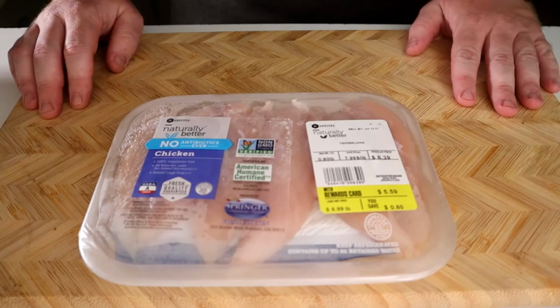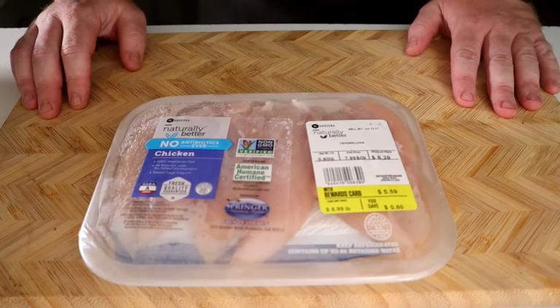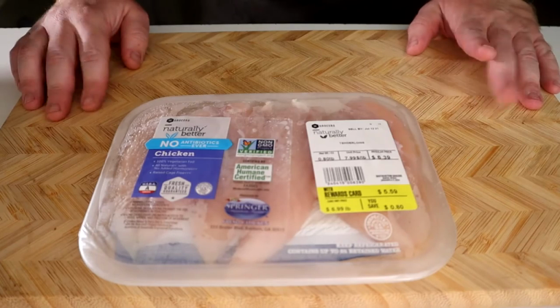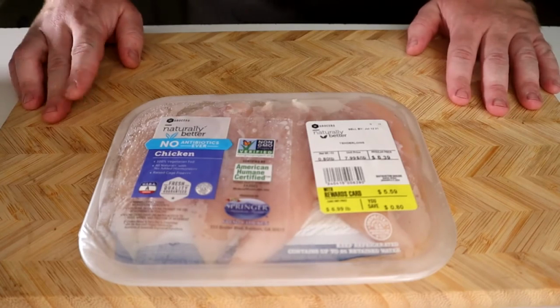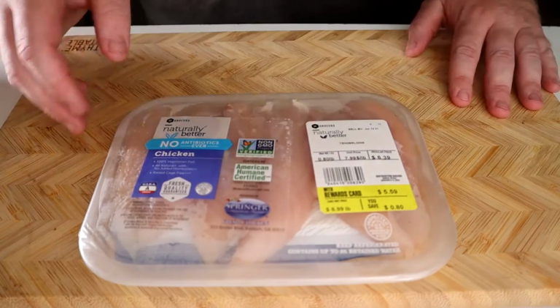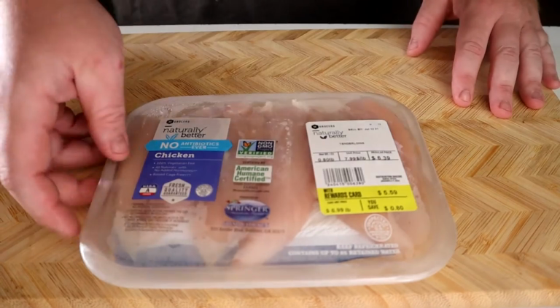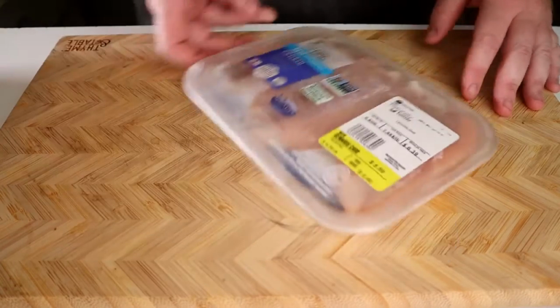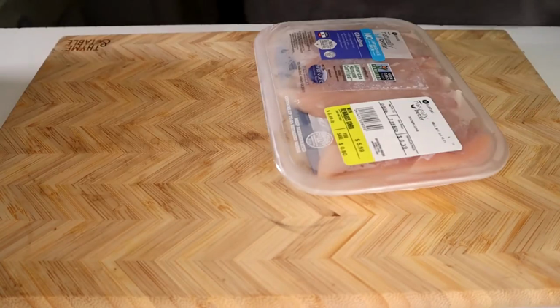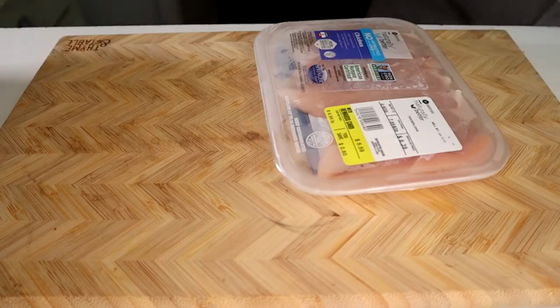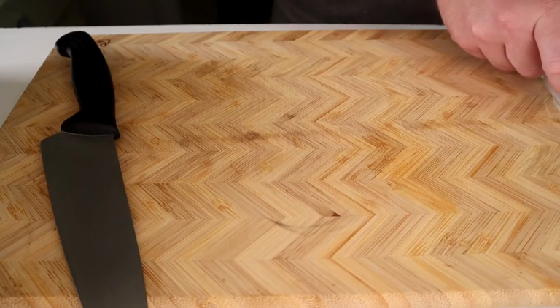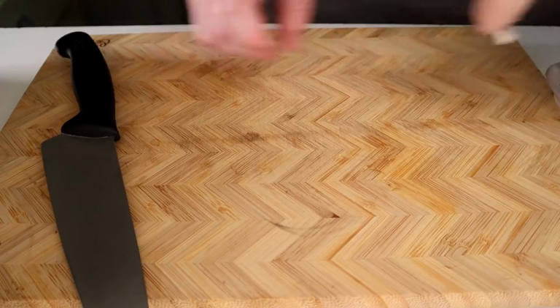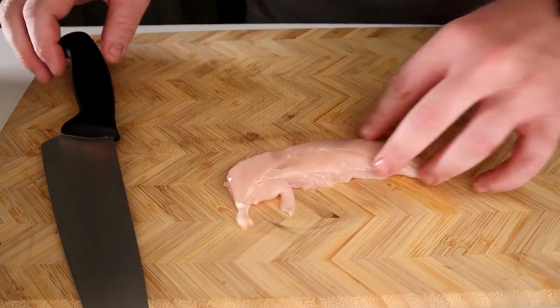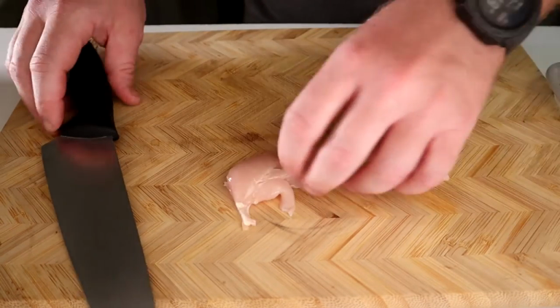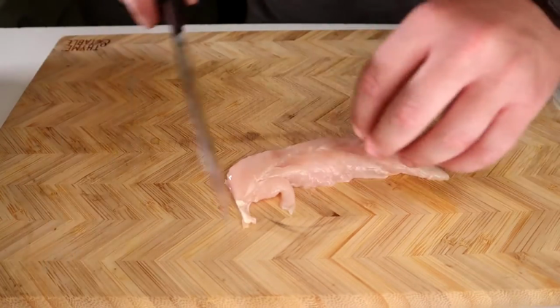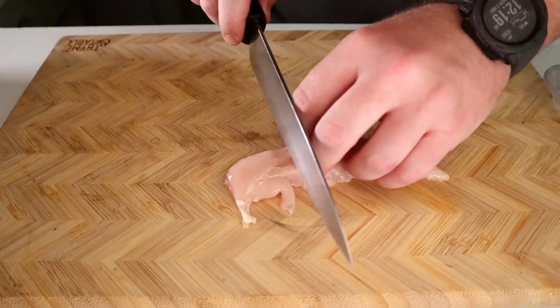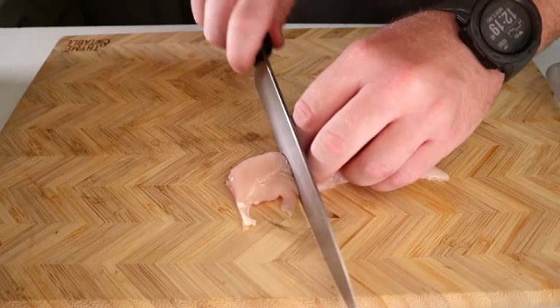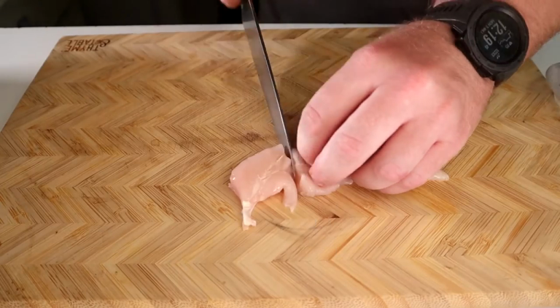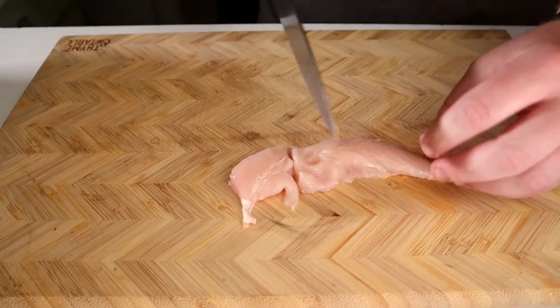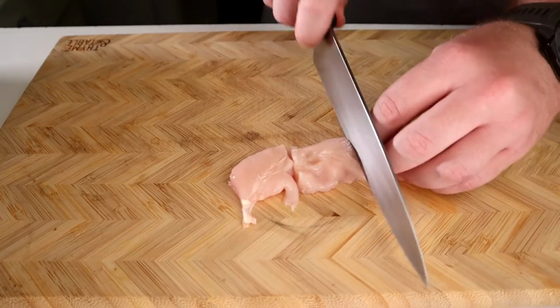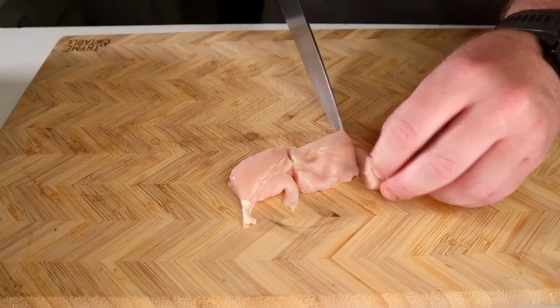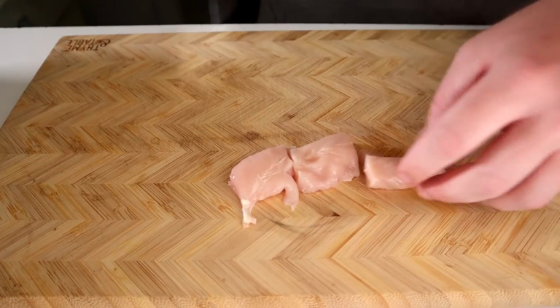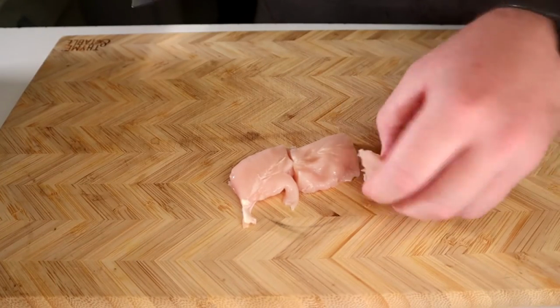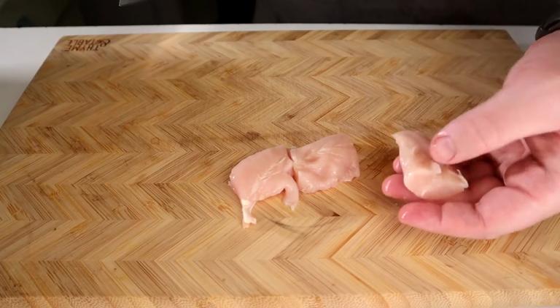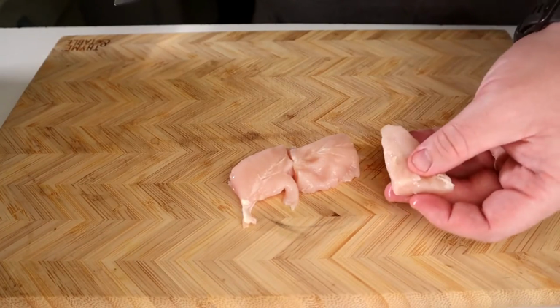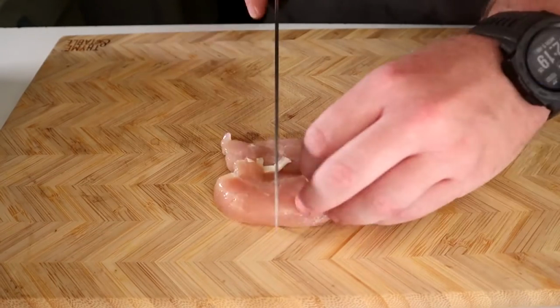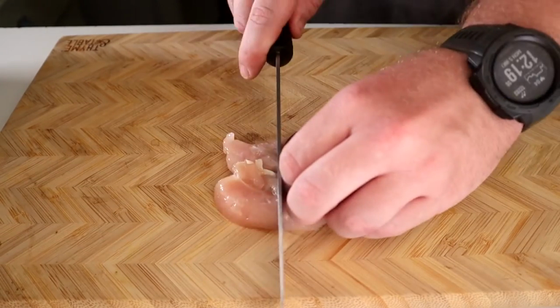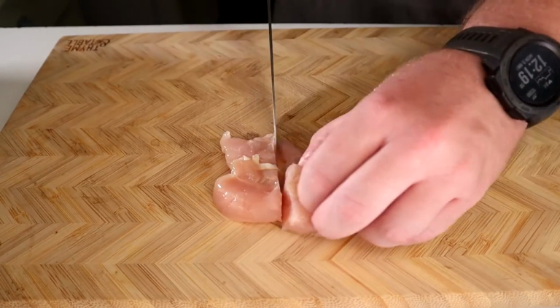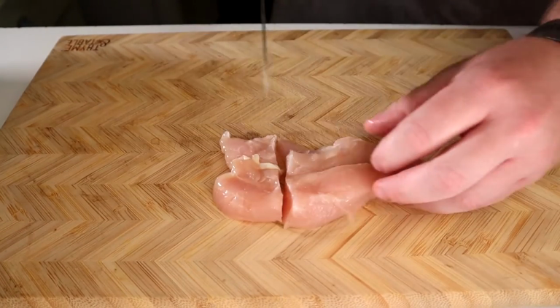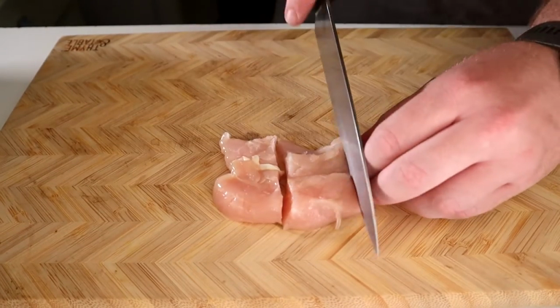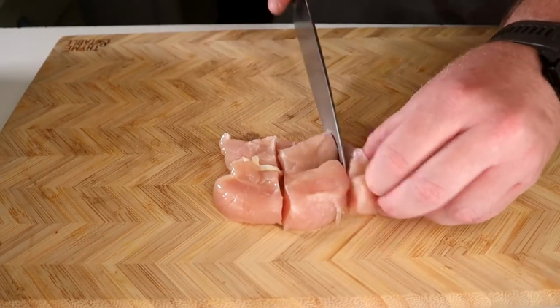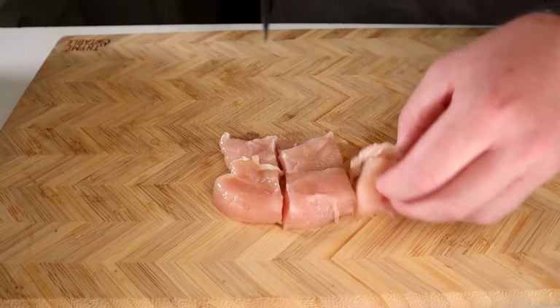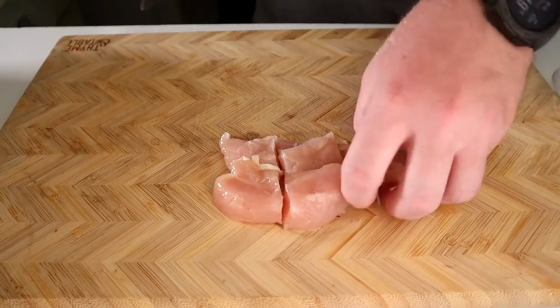To start, you'll need one pound of chicken tenderloins. This is enough to make two of these chicken fillets. Remove from the packaging and cut the tenders into bite-sized pieces. If you can't remove it from the packaging, find an emergency axe and obliterate the packaging open.